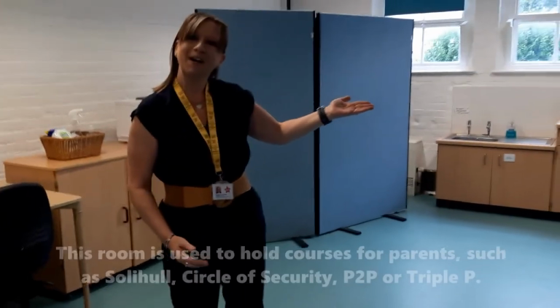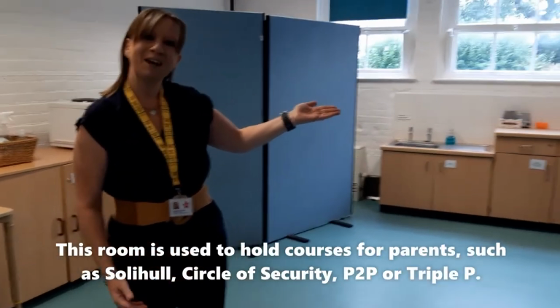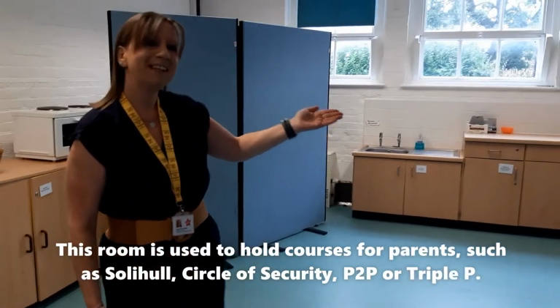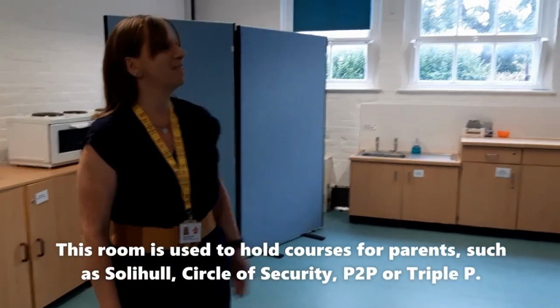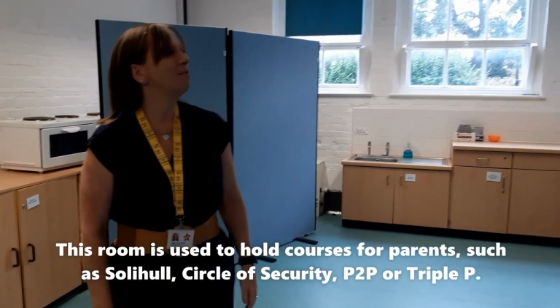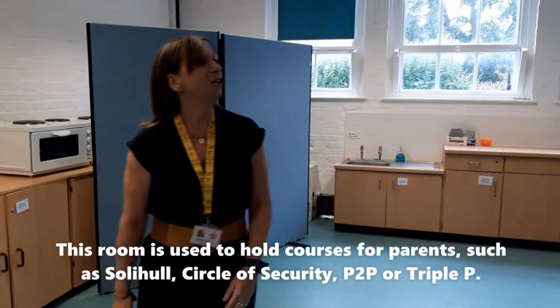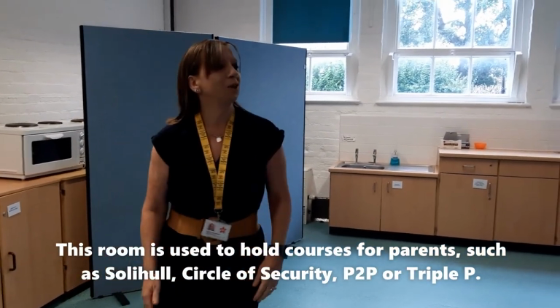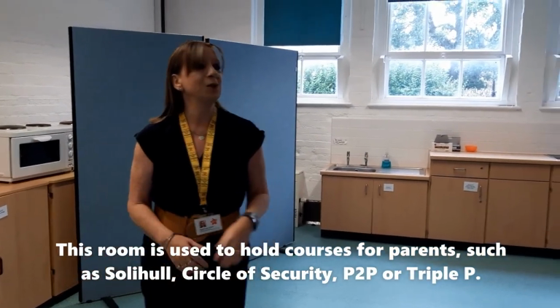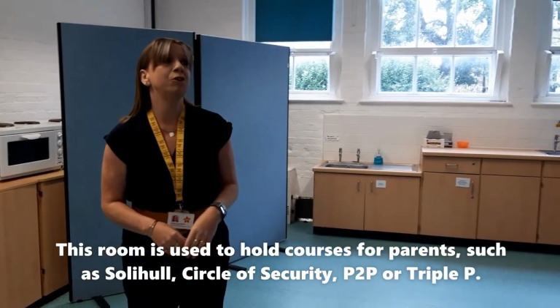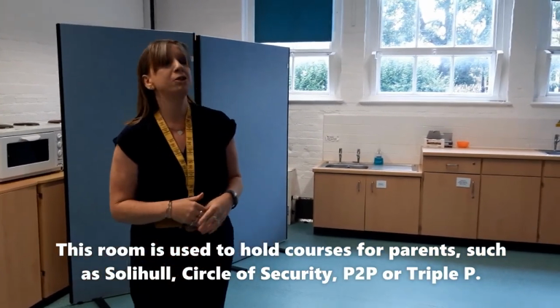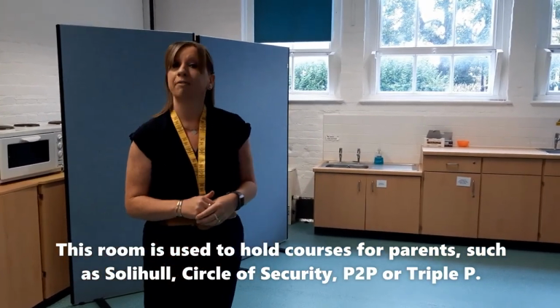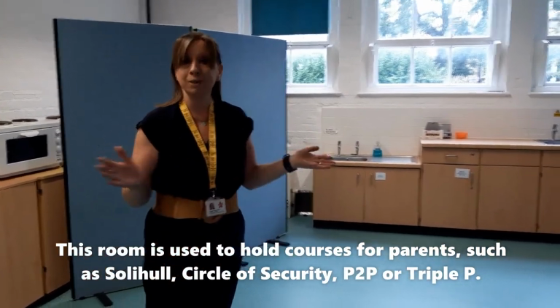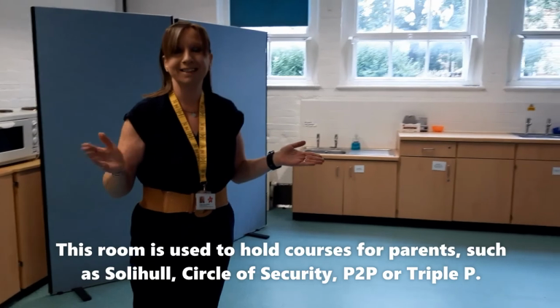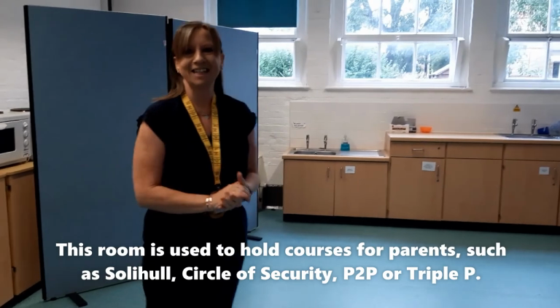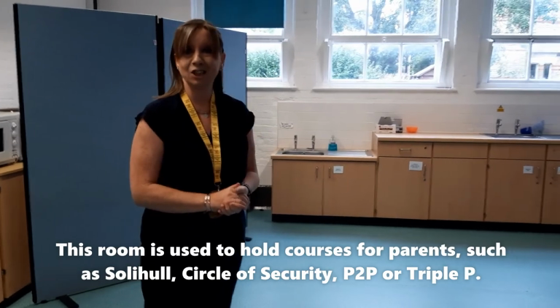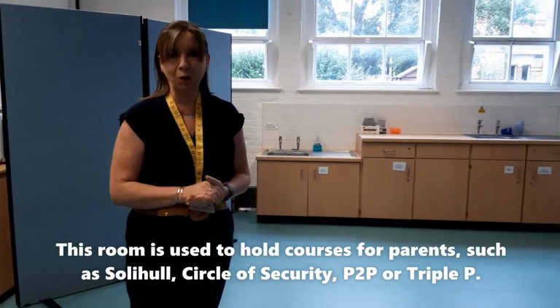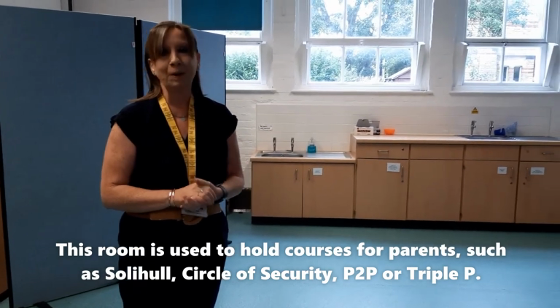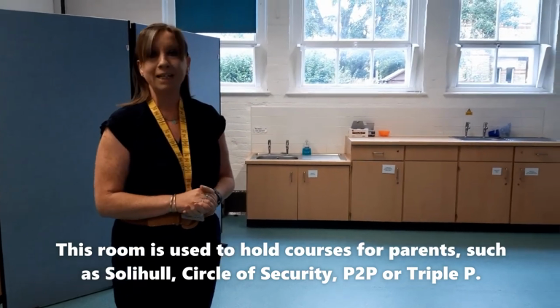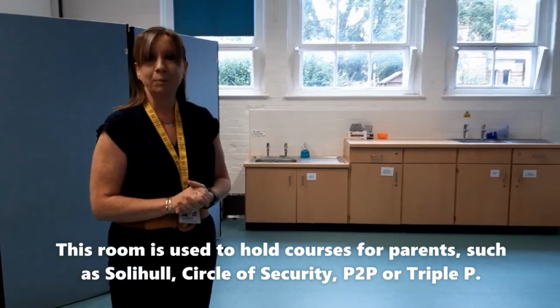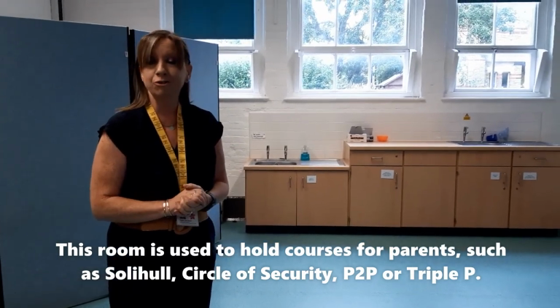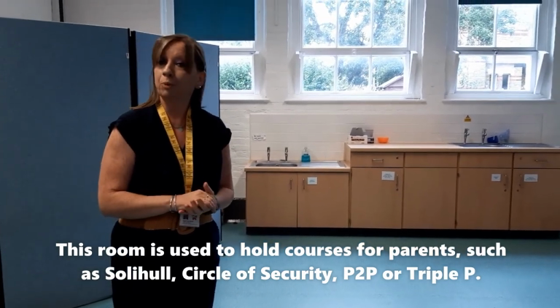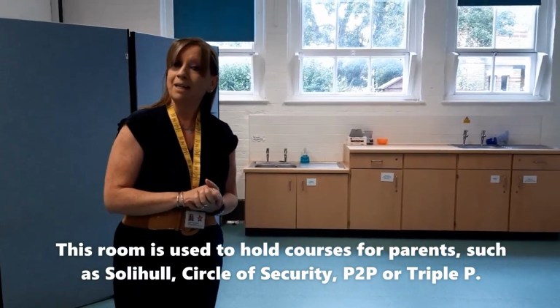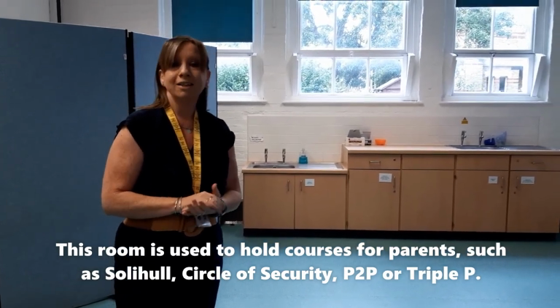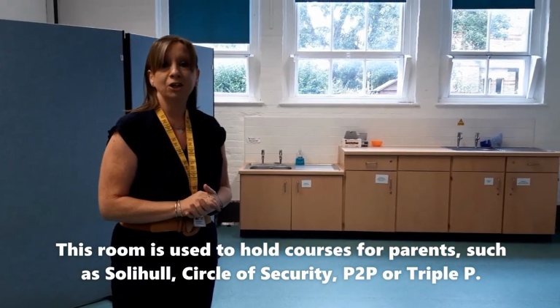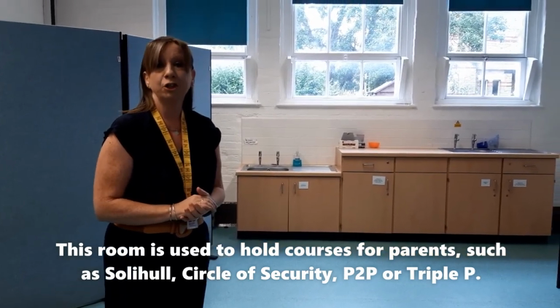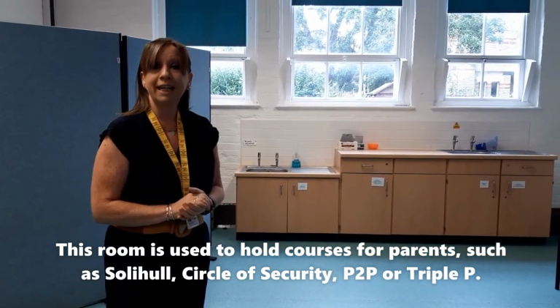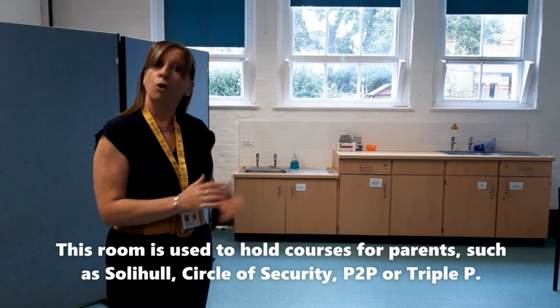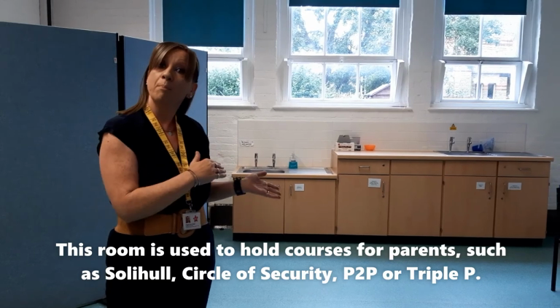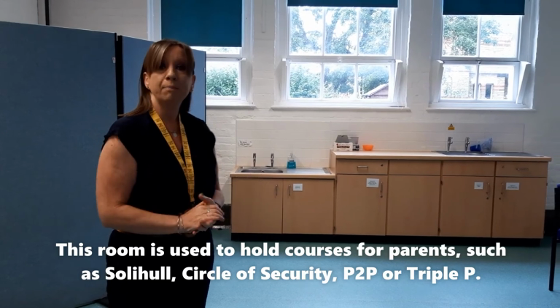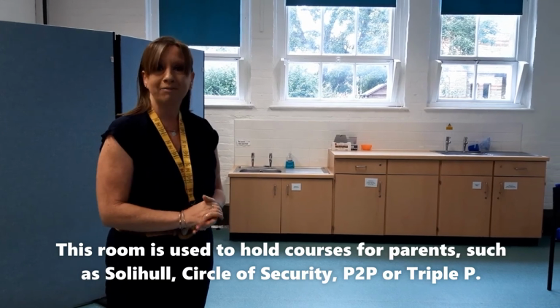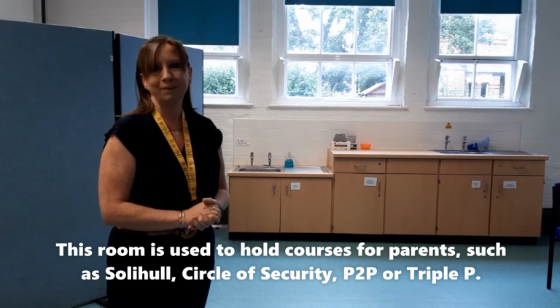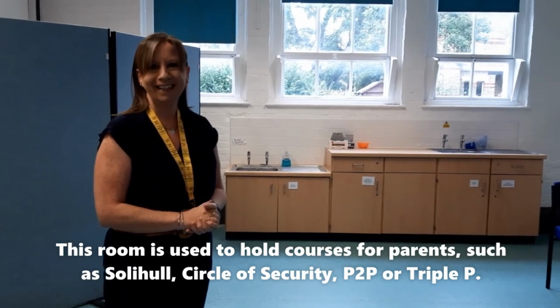Welcome. This is the room that you will come to if you come to one of our courses such as Solihull, C2P, or local services, or you might have a midwife appointment in here.